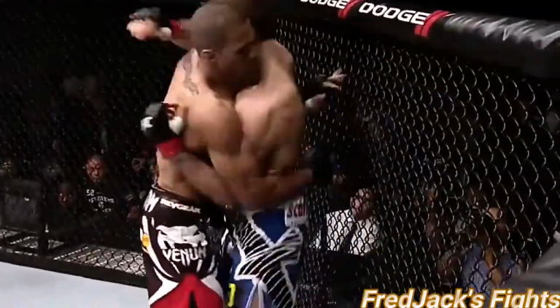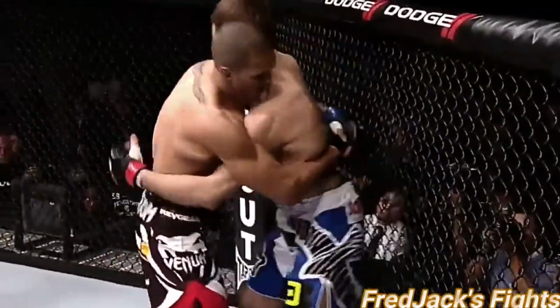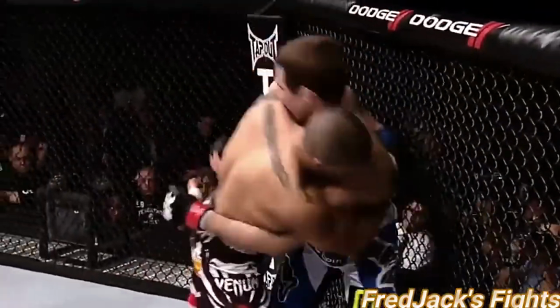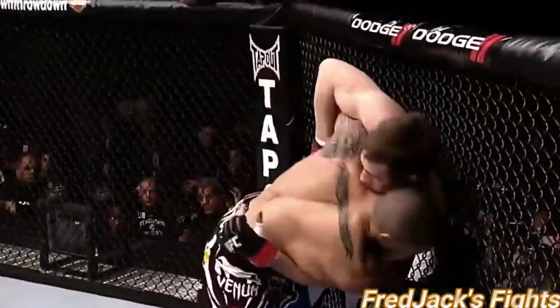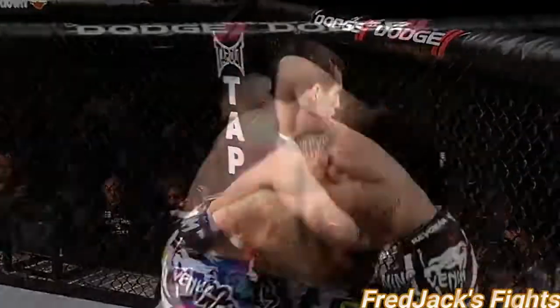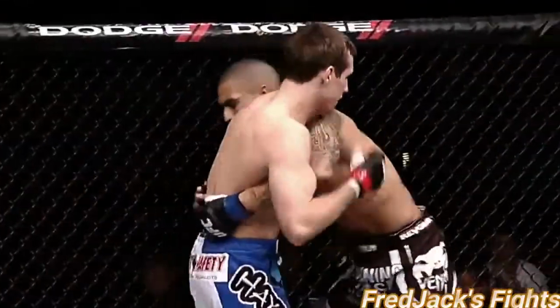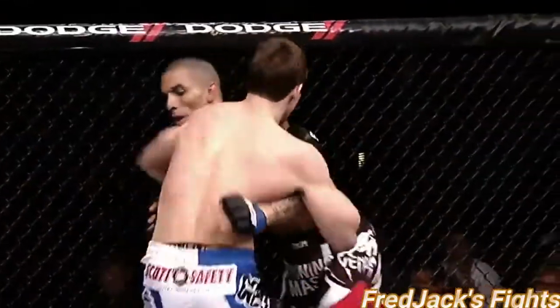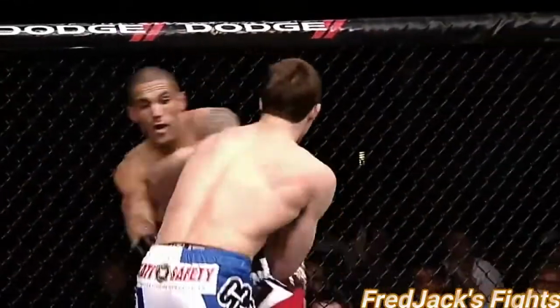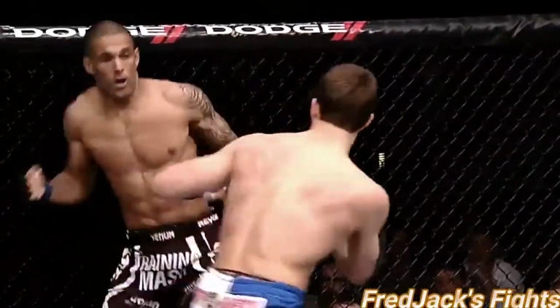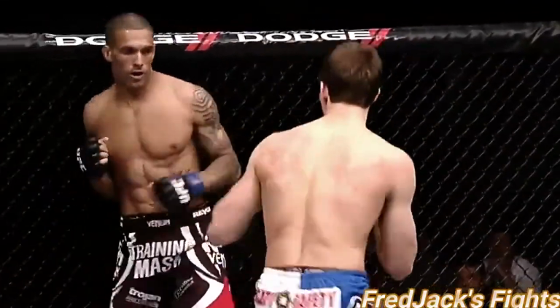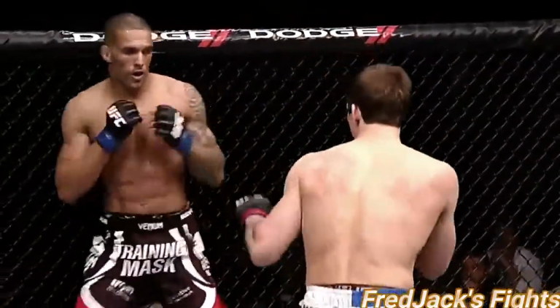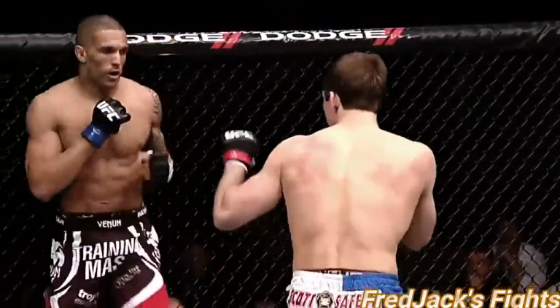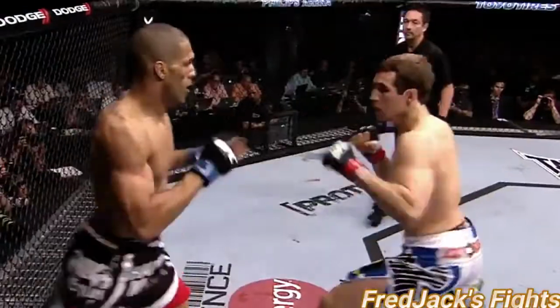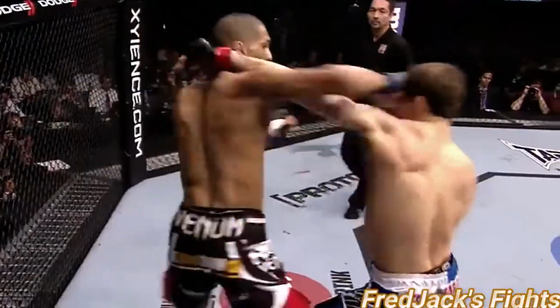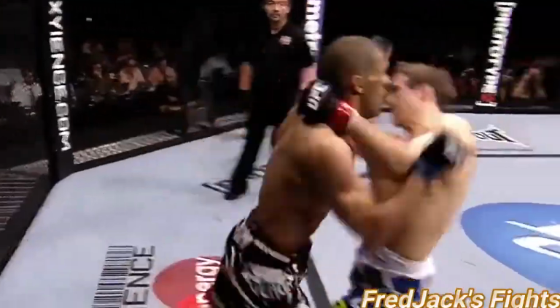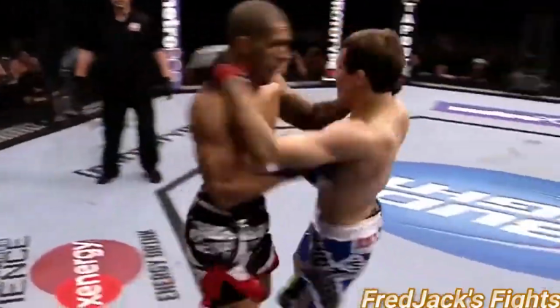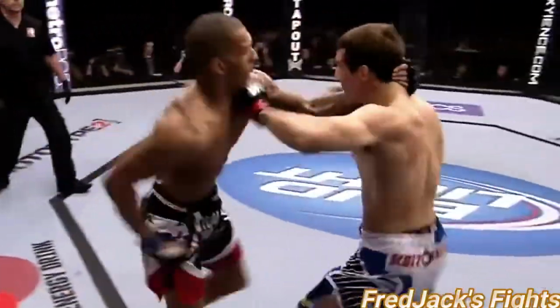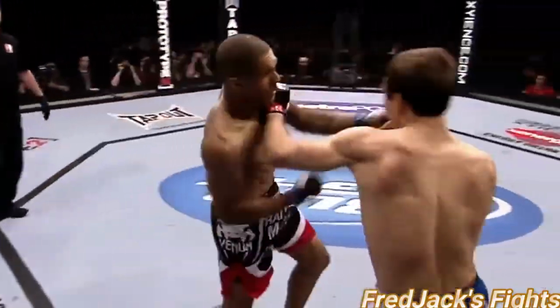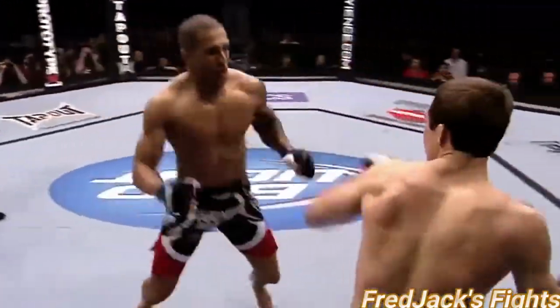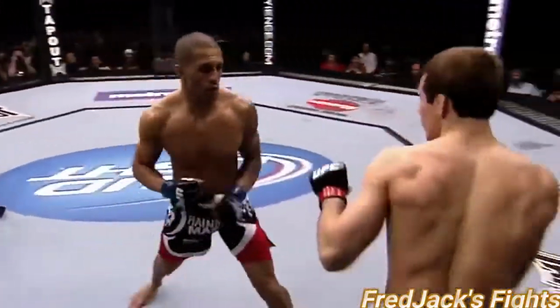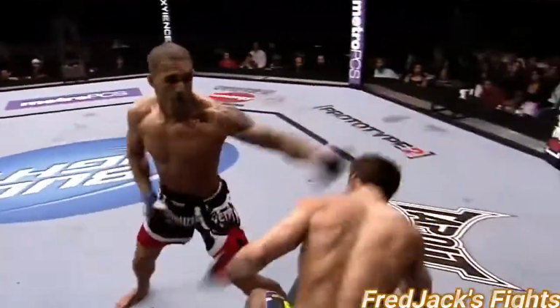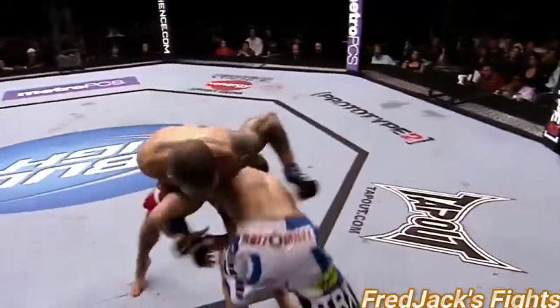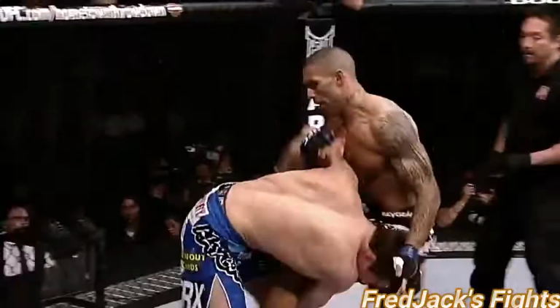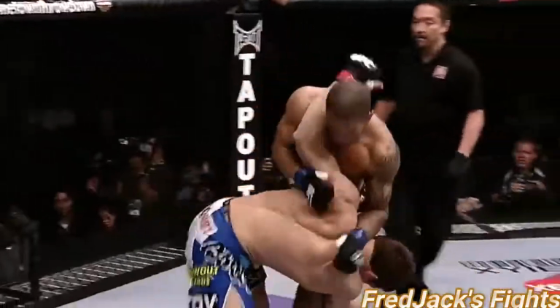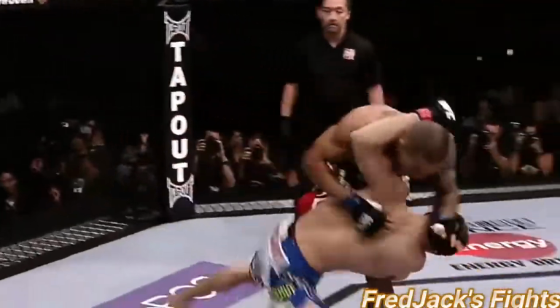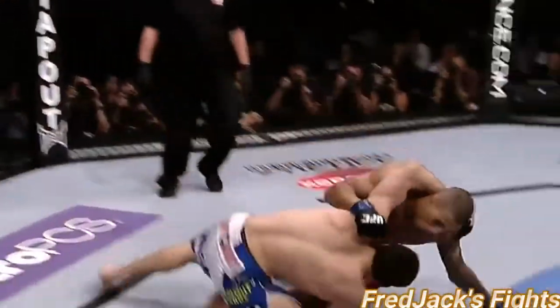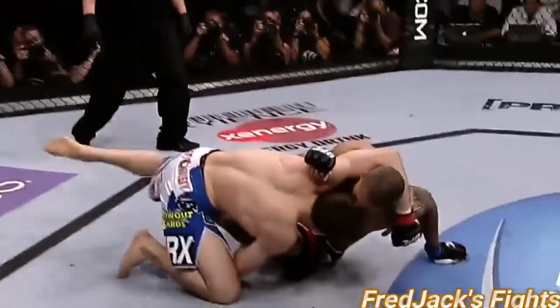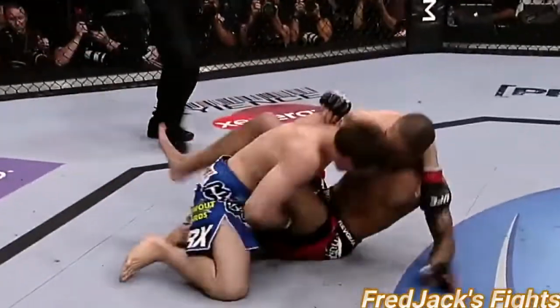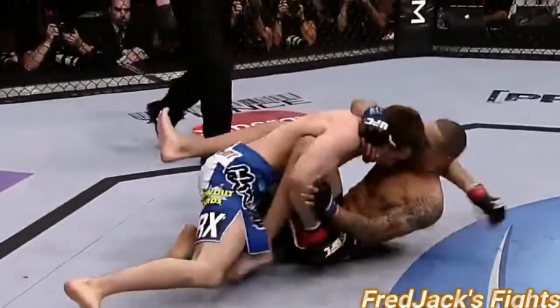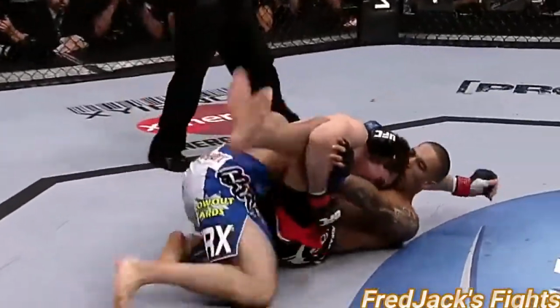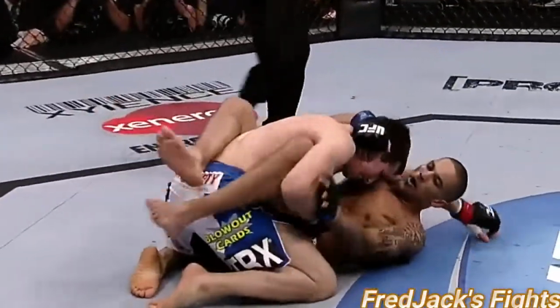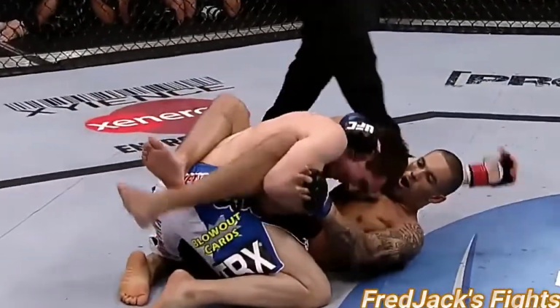Big right hand by Mills. That fight probably deserved a lot more attention than it got coming into tonight. But it's a magnificent battle we have. Rory got hurt there — Rory got hurt and he took him down.